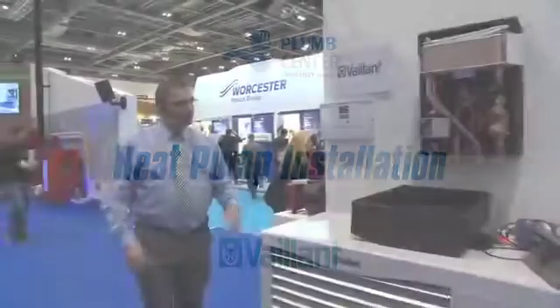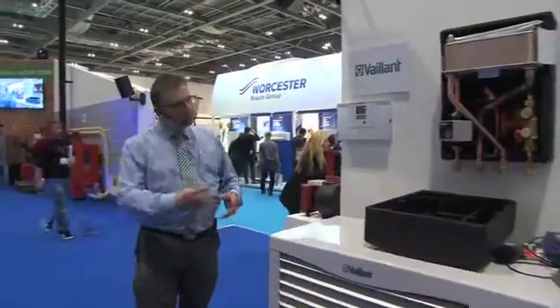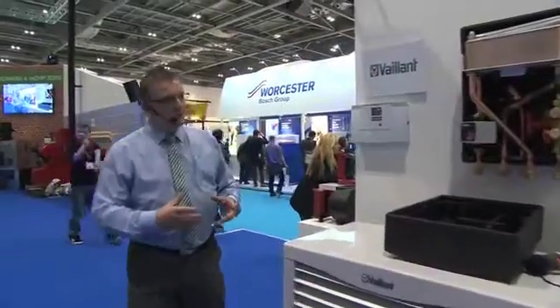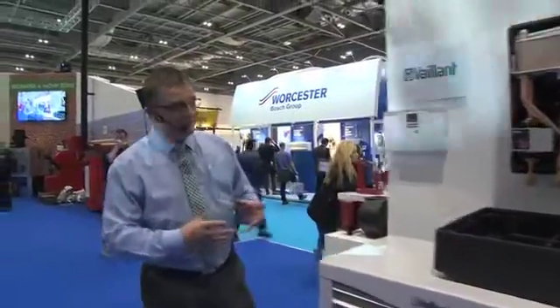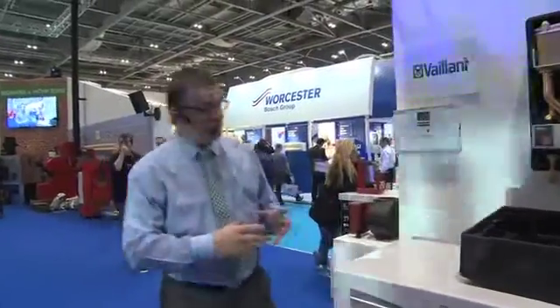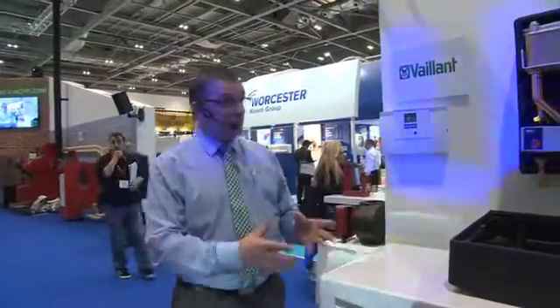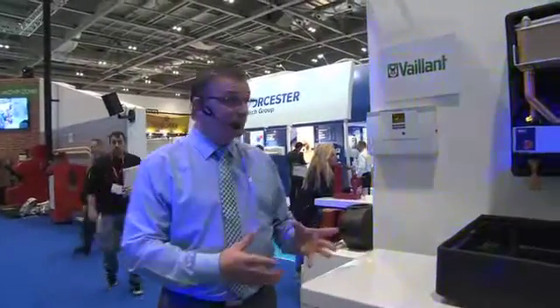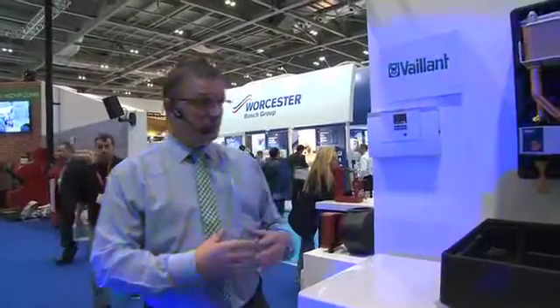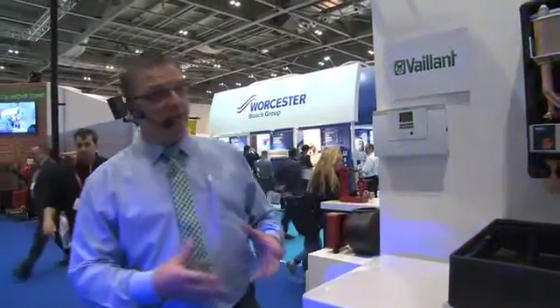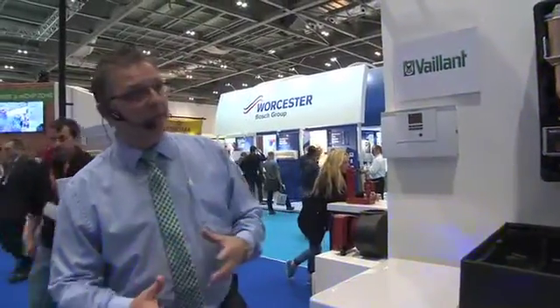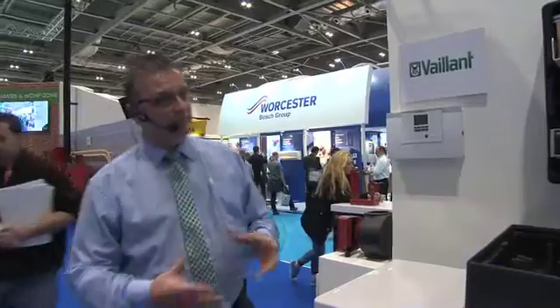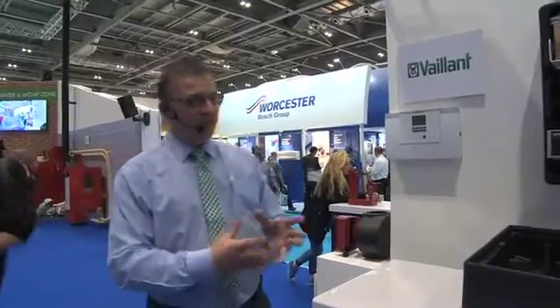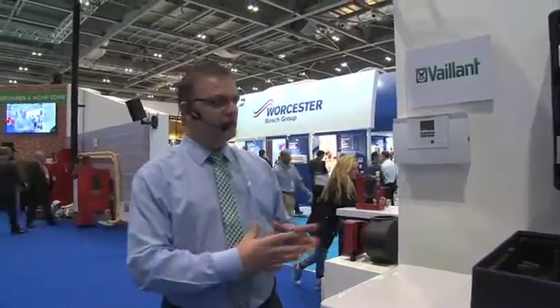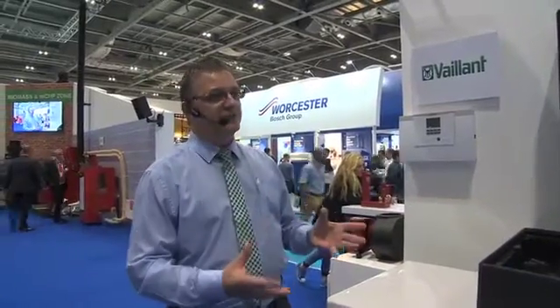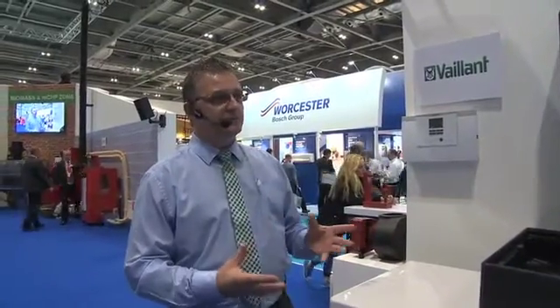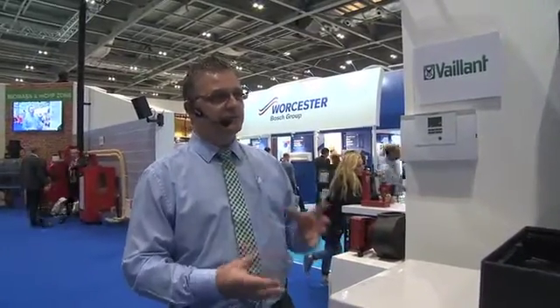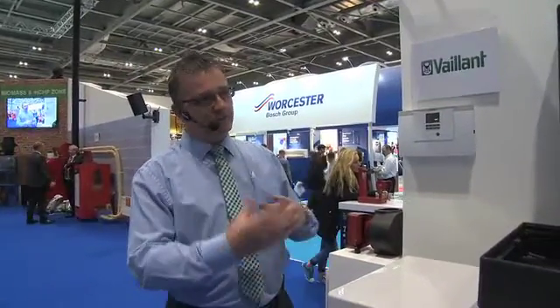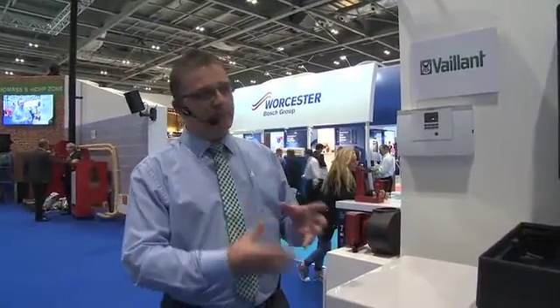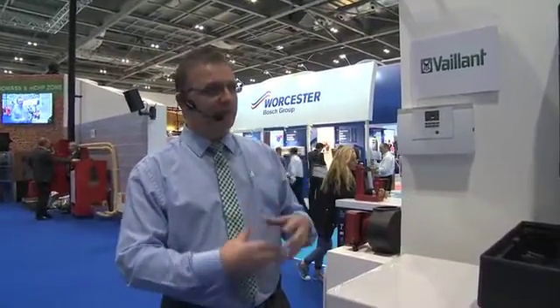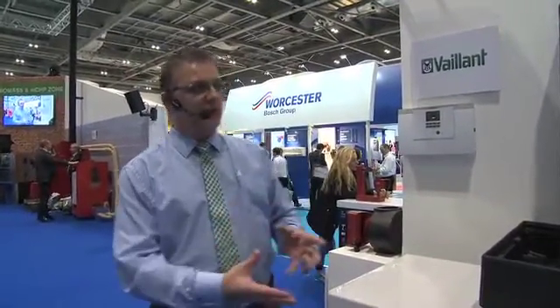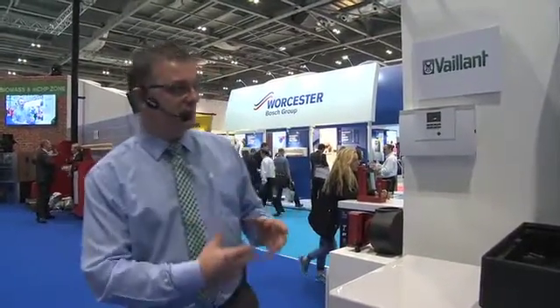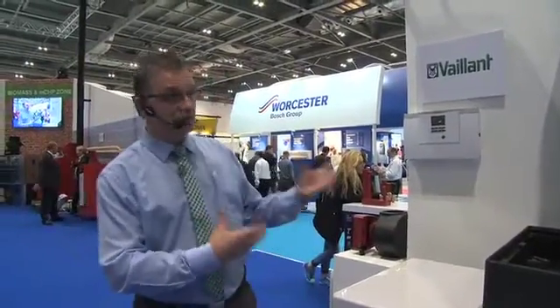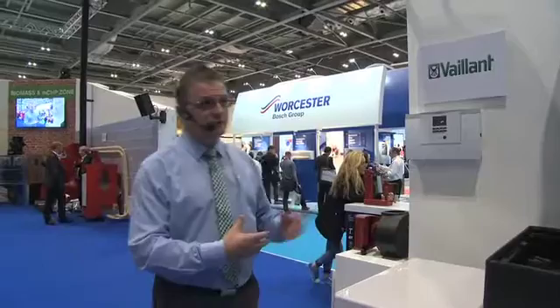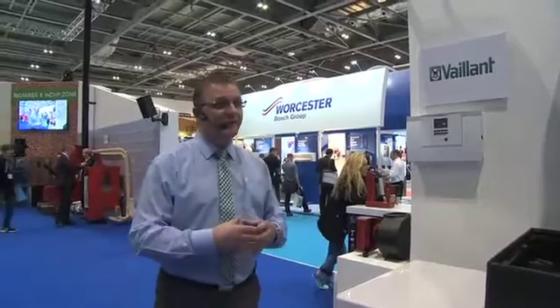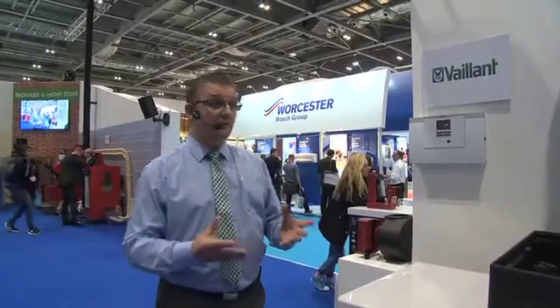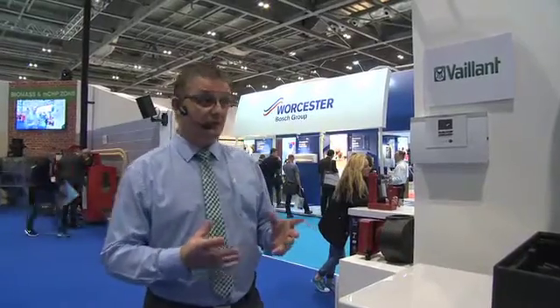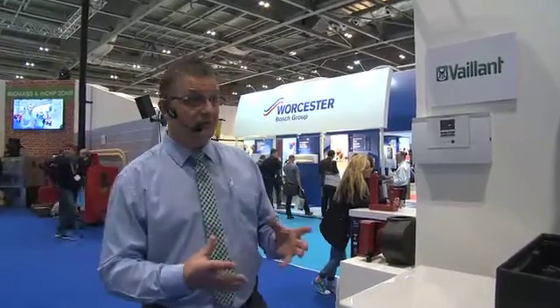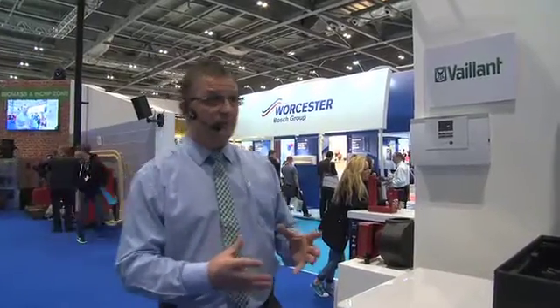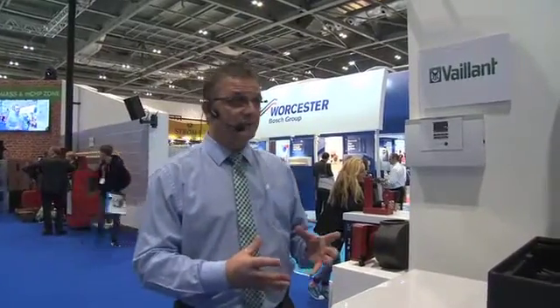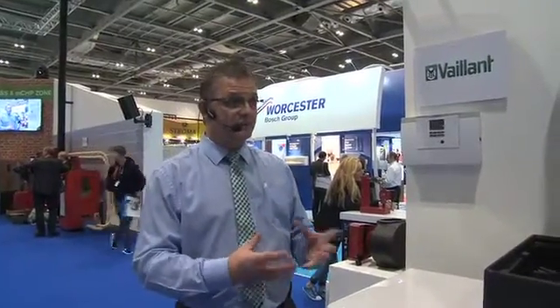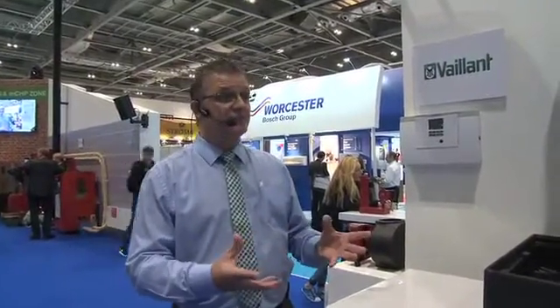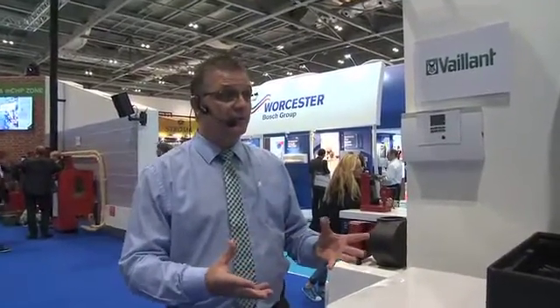I like the words you used there, Dave — 'system' — because when we talk heat pumps at Vaillant we talk systems, because it's a bit about everything: the generator, the controls, and indeed the property. The property would be part of that system and the customer requirements.